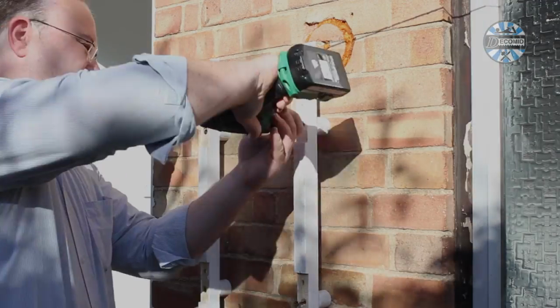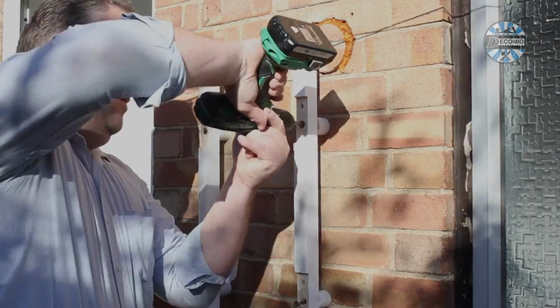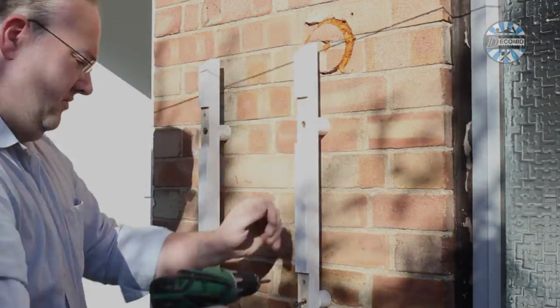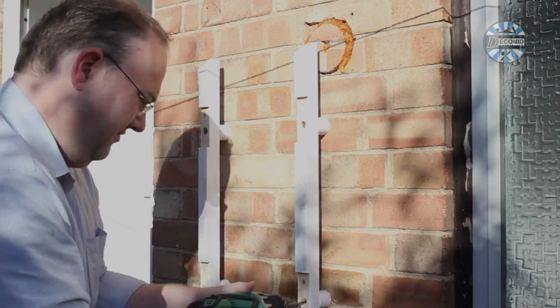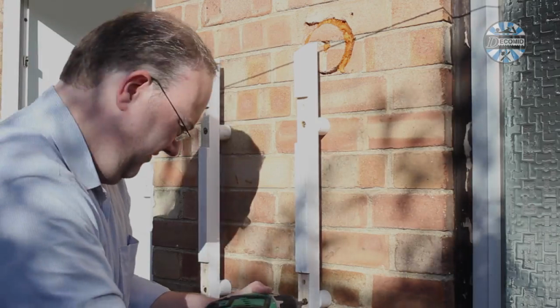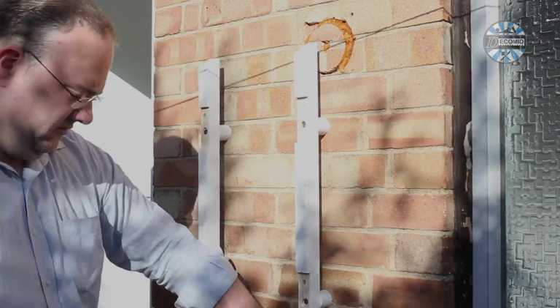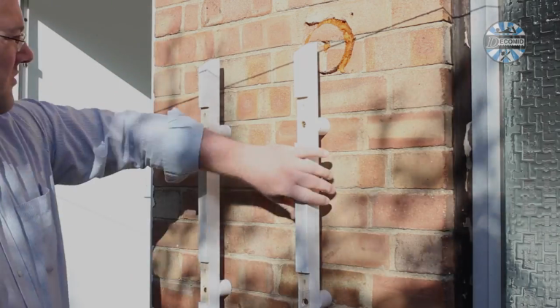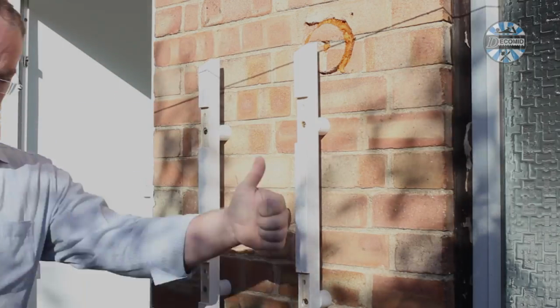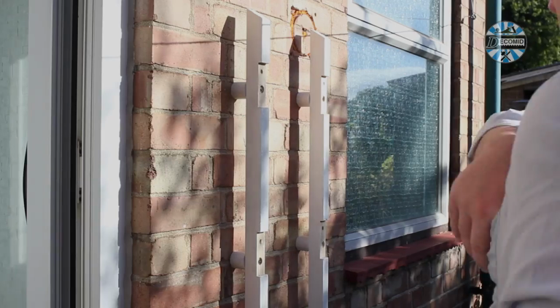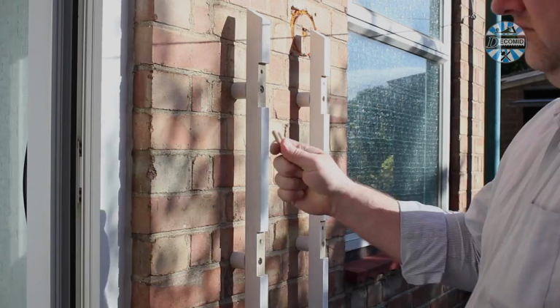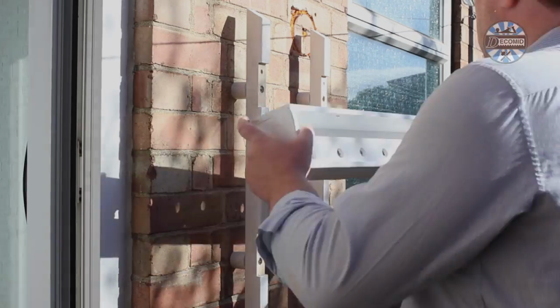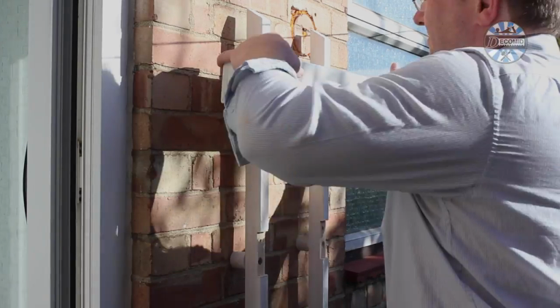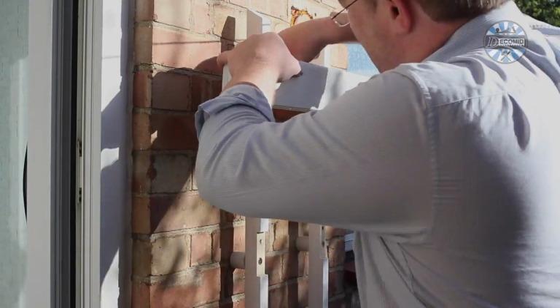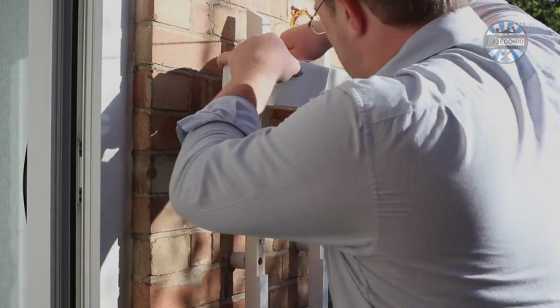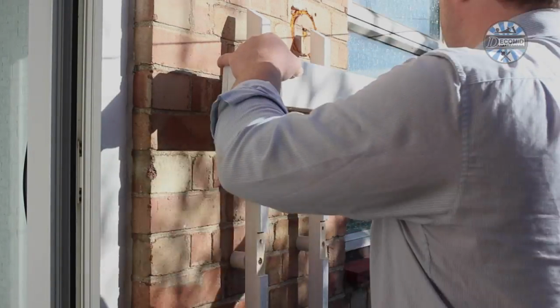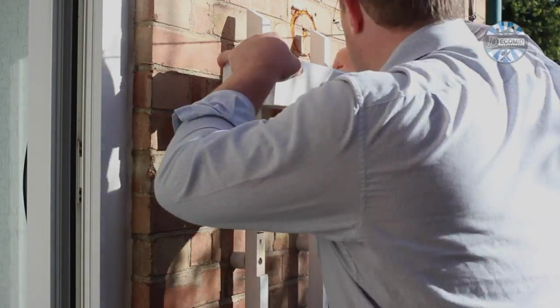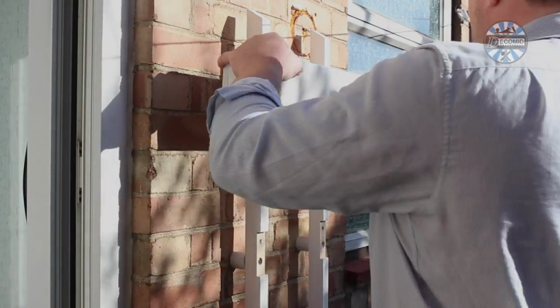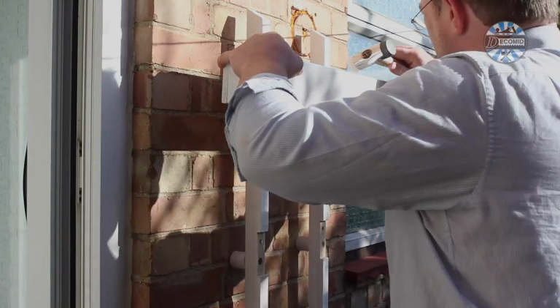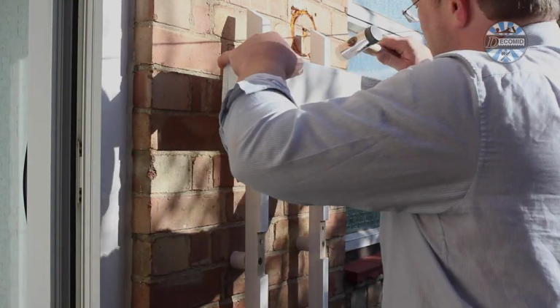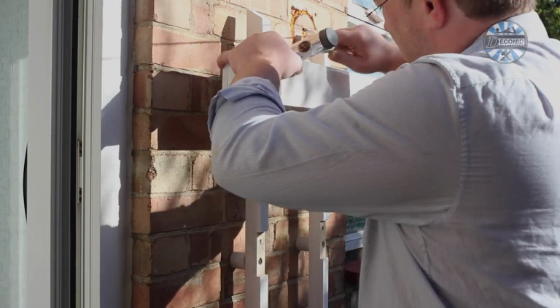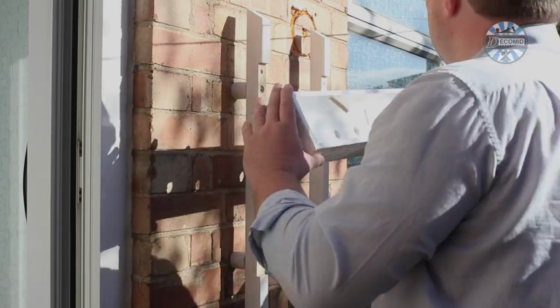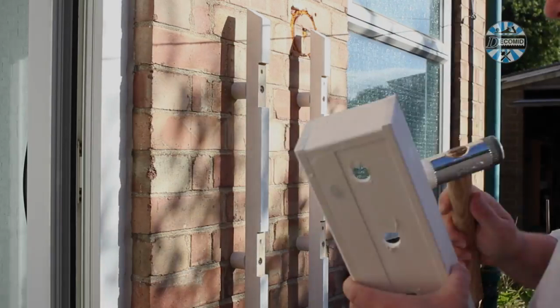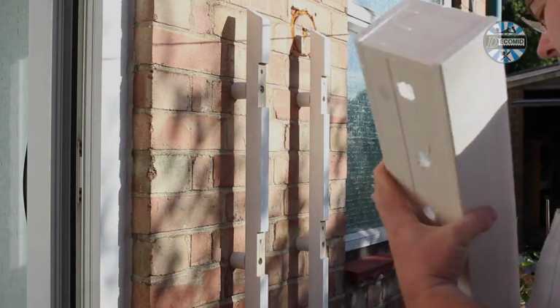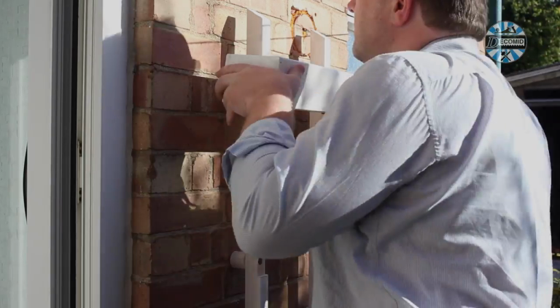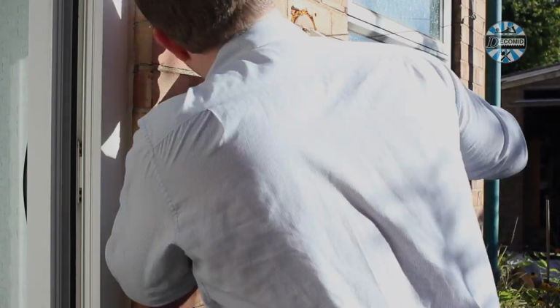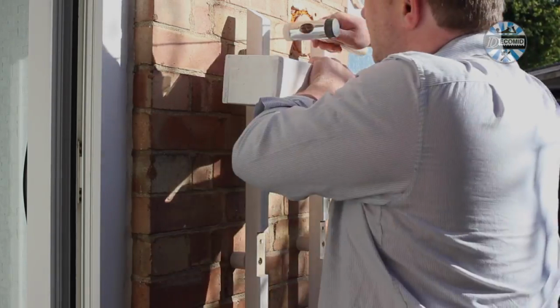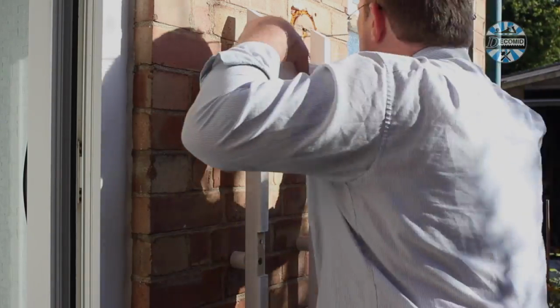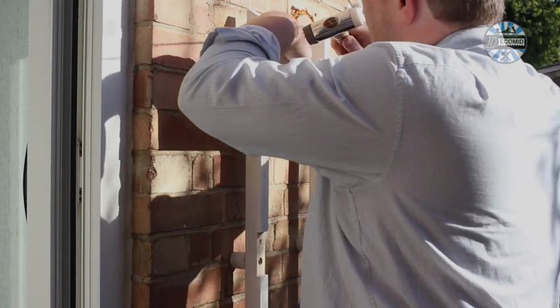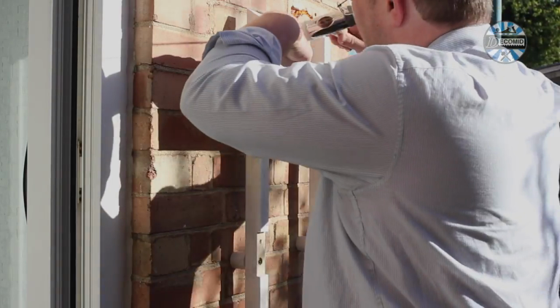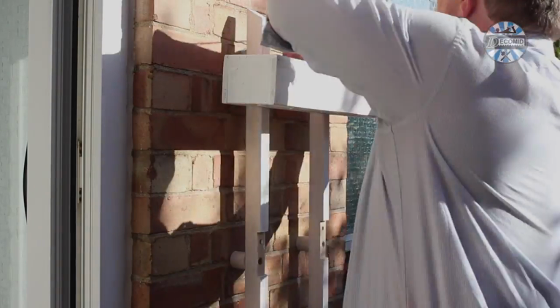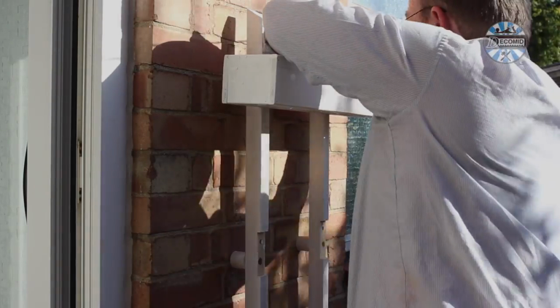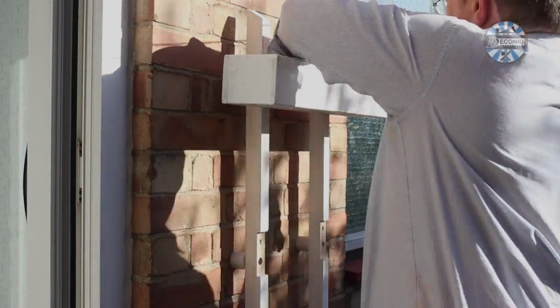With the riser blocks in place the battens can be screwed down firmly. These feel rock solid. The trays can then be tapped home in the housings and the dowels inserted to secure them in place. It's a bit fiddly but it's not difficult.